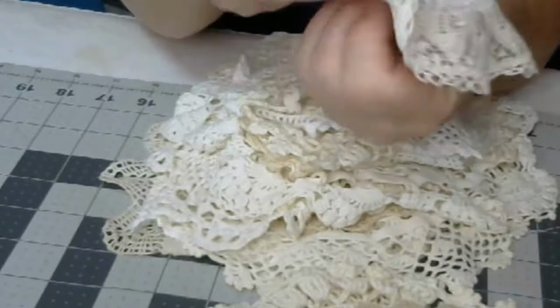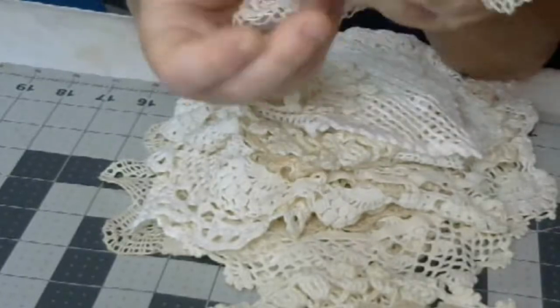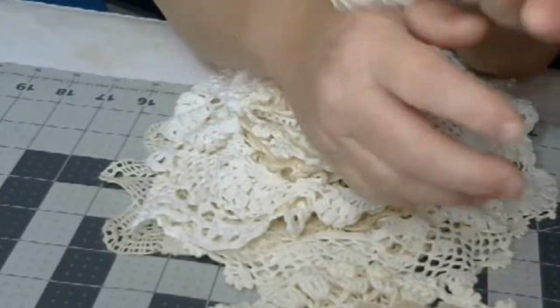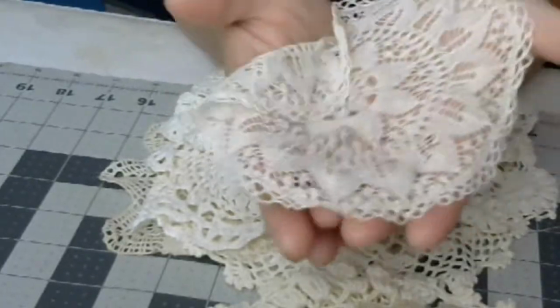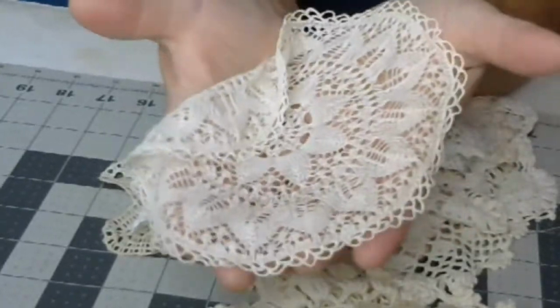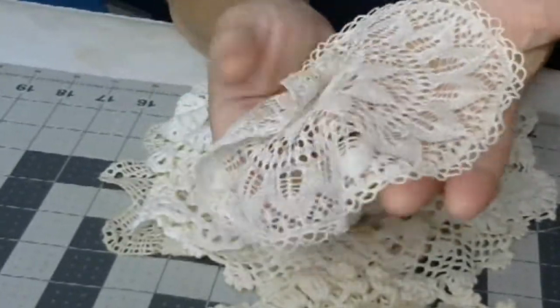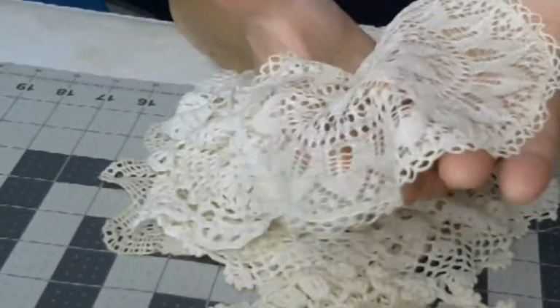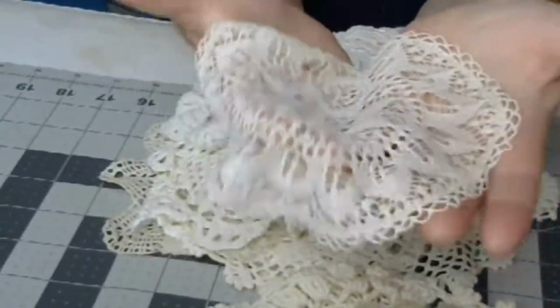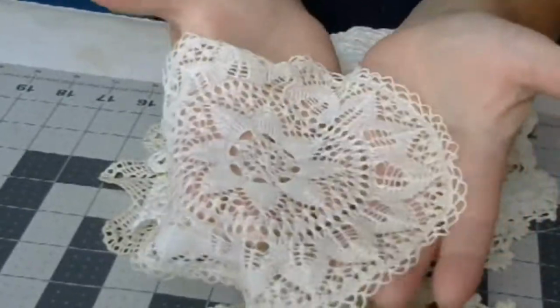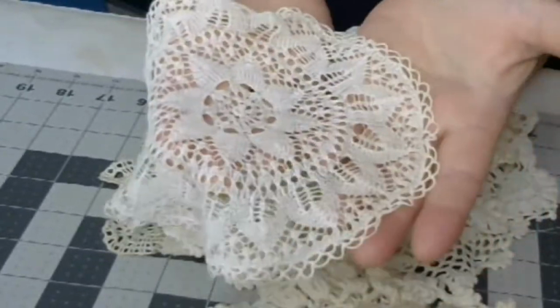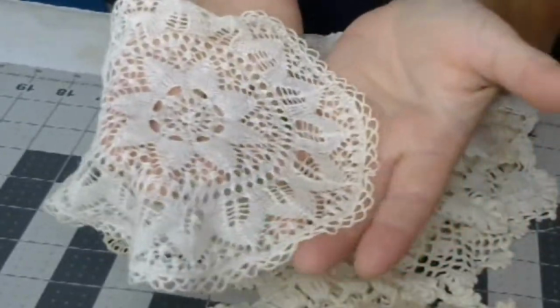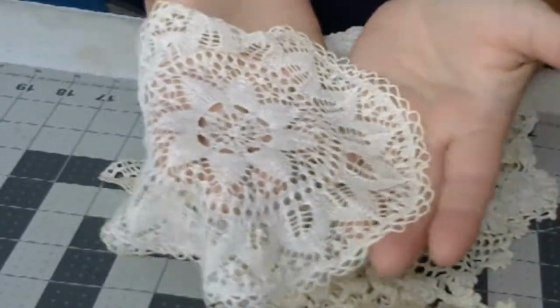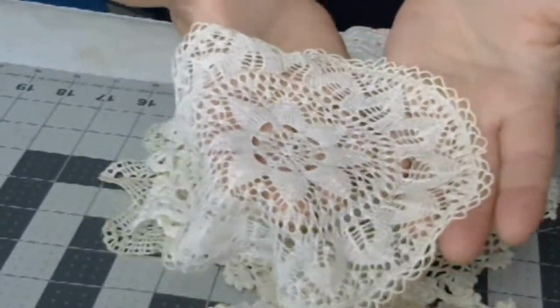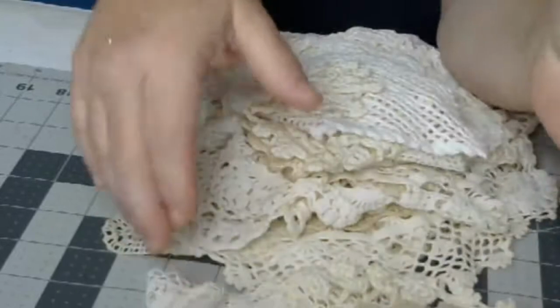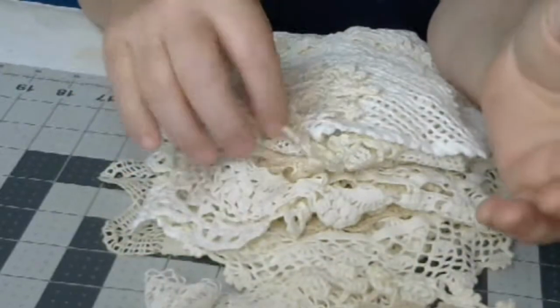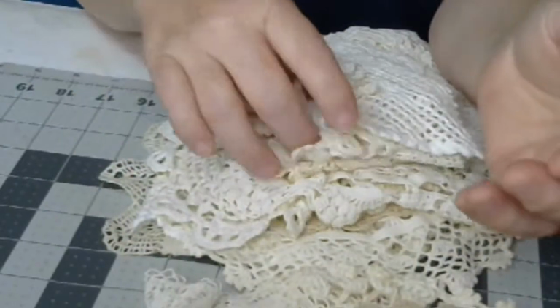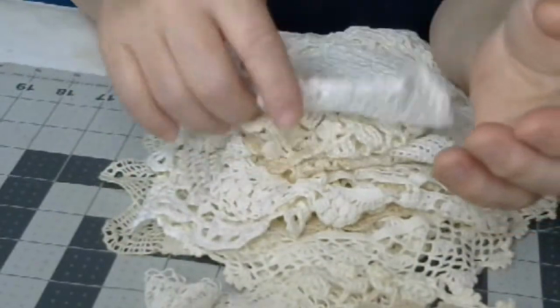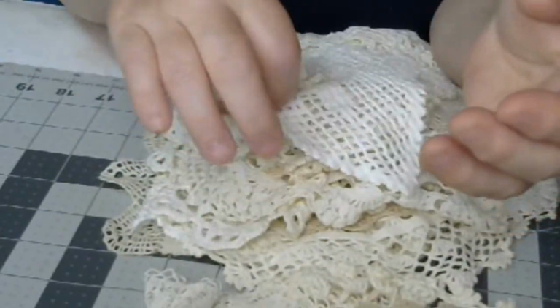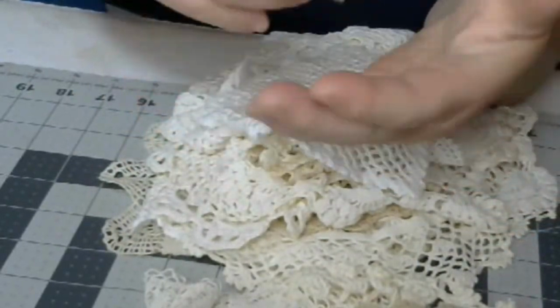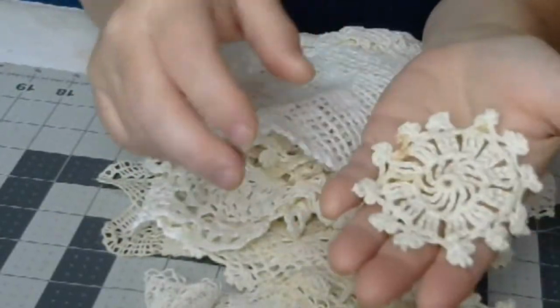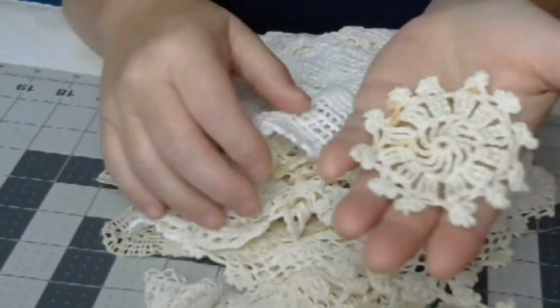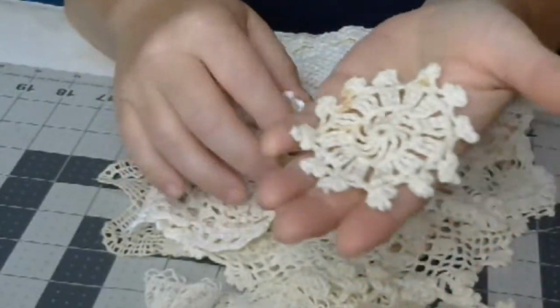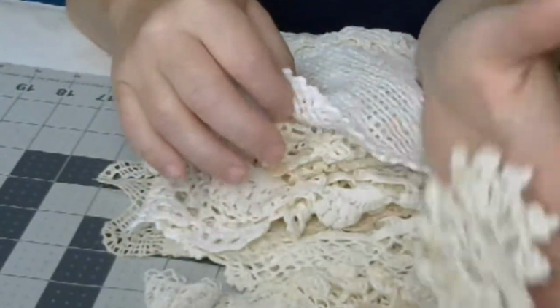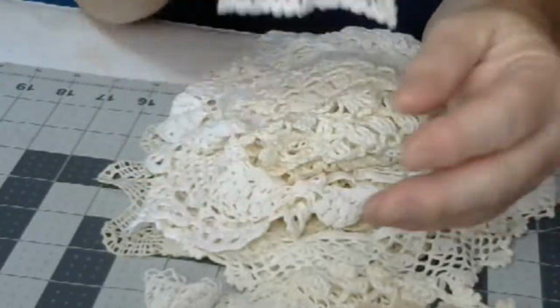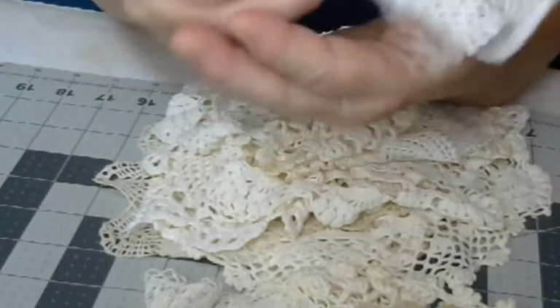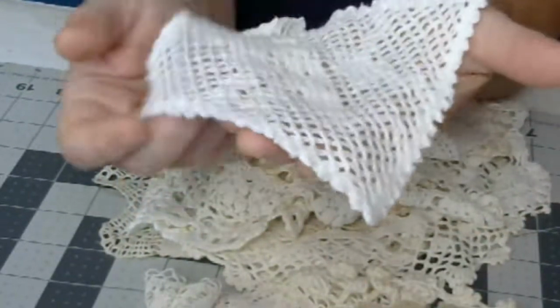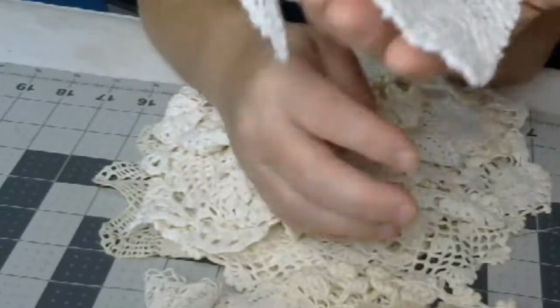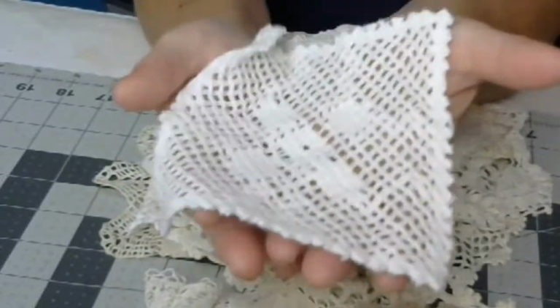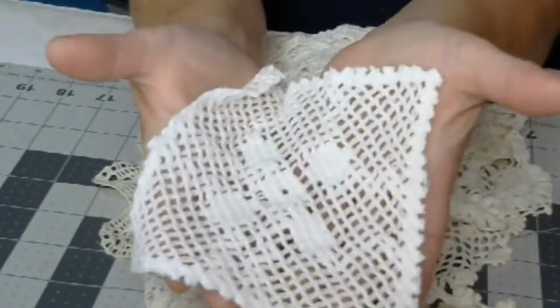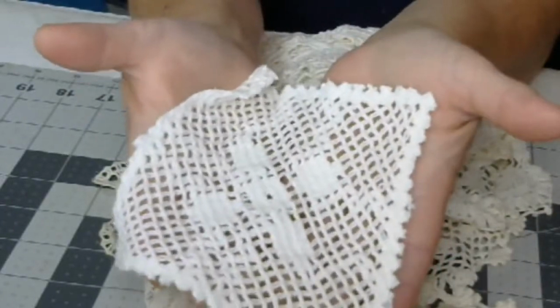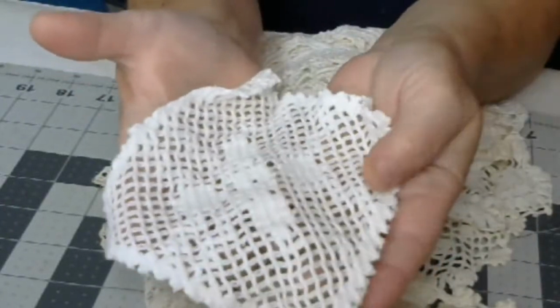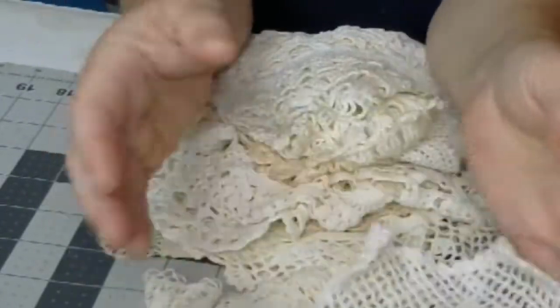Look at this — what a beautiful, beautiful look at them. Little ones. Look at the shapes.